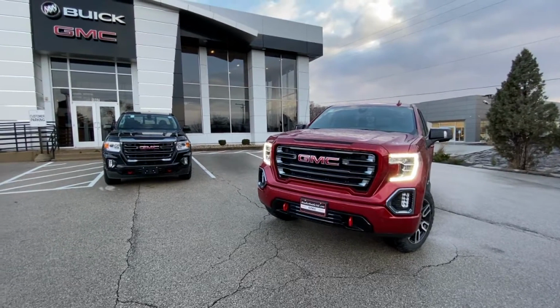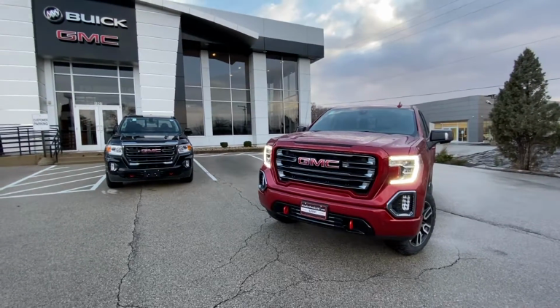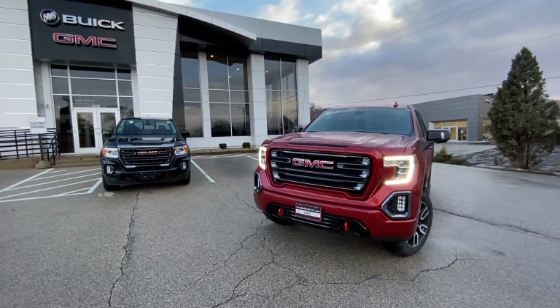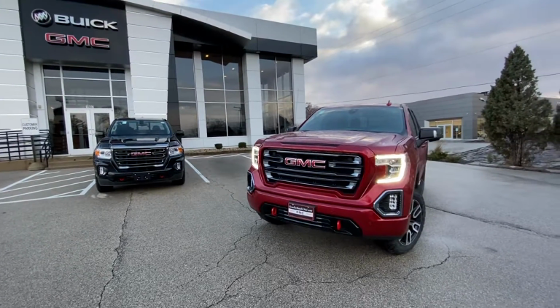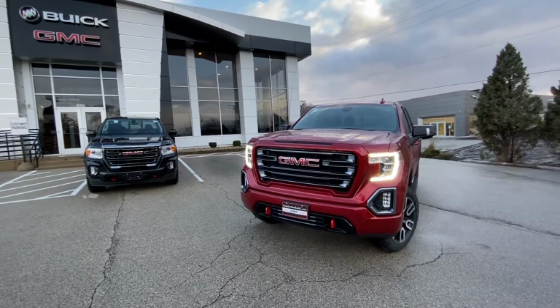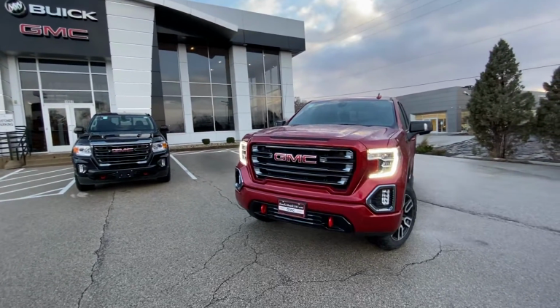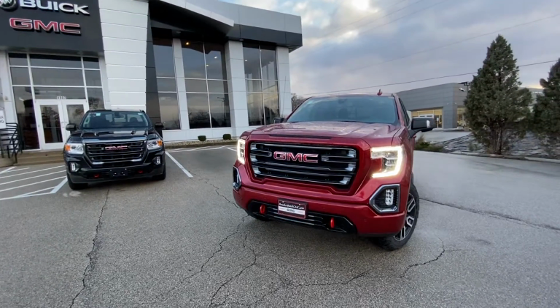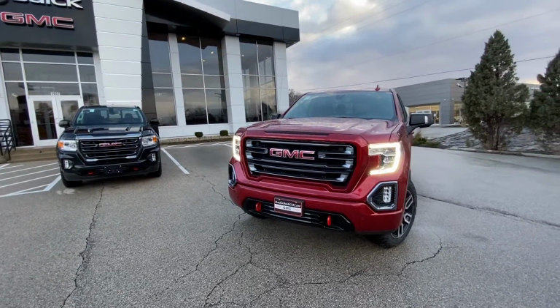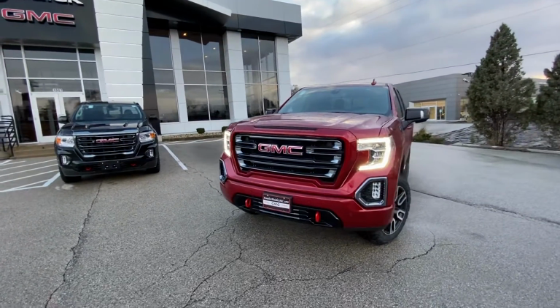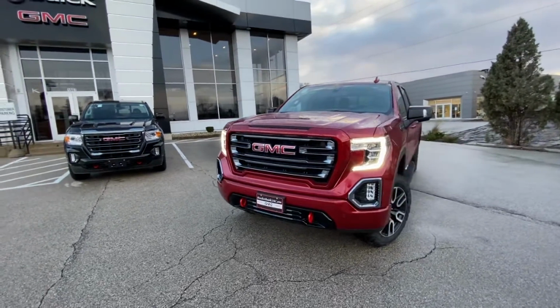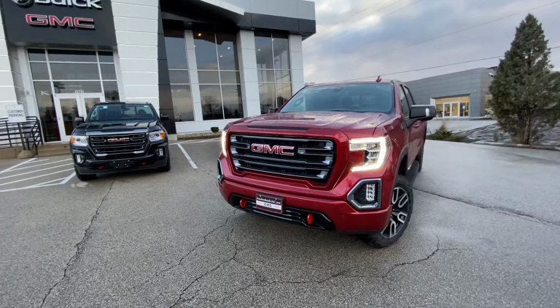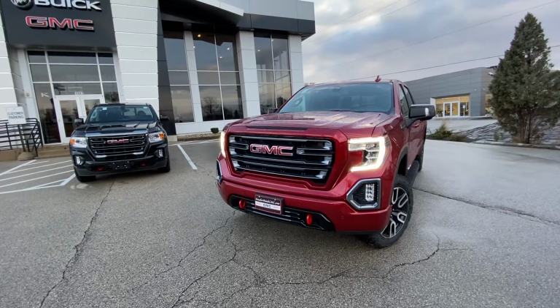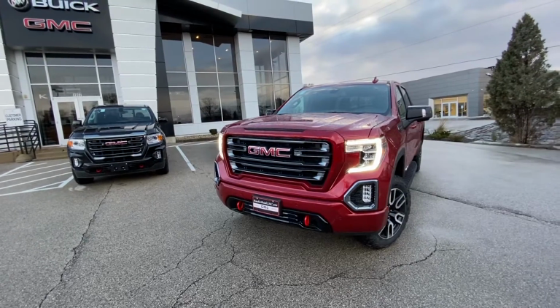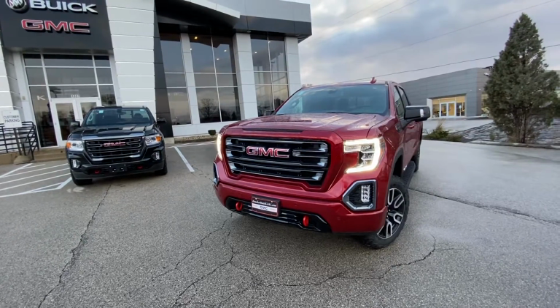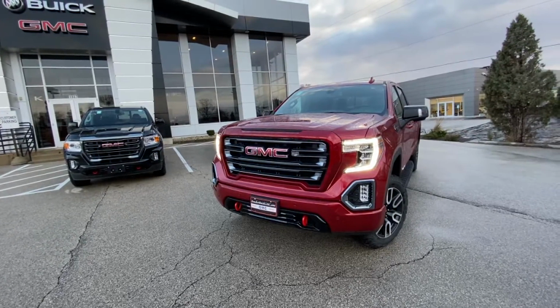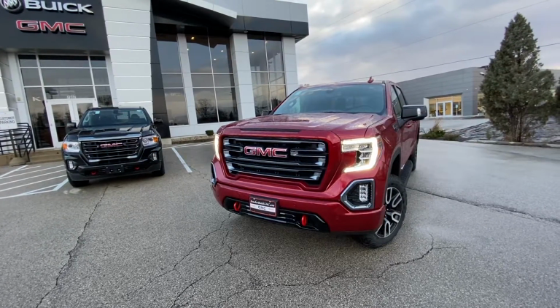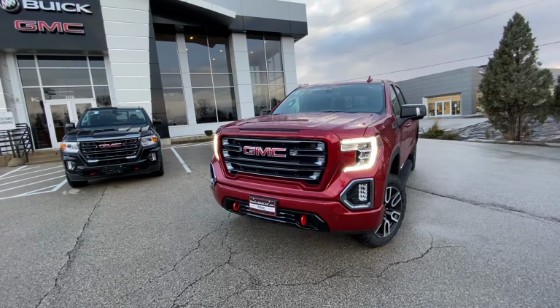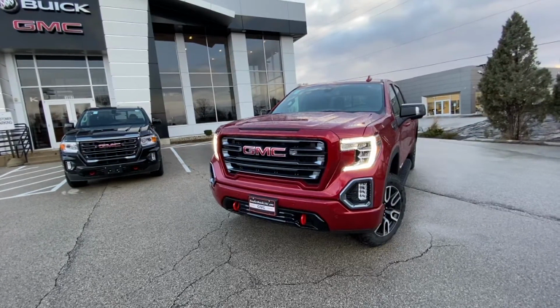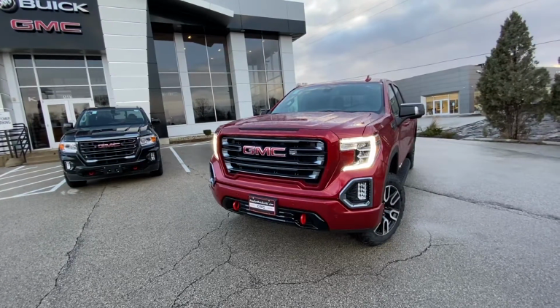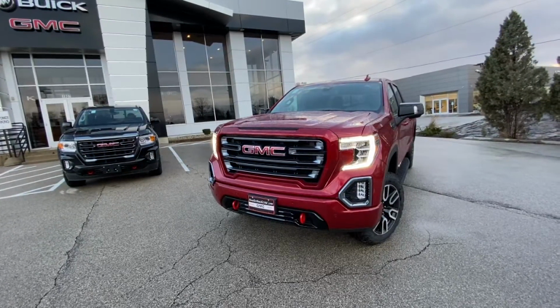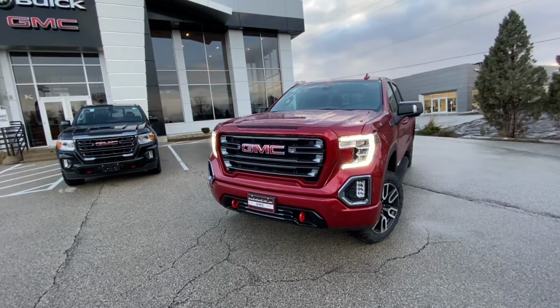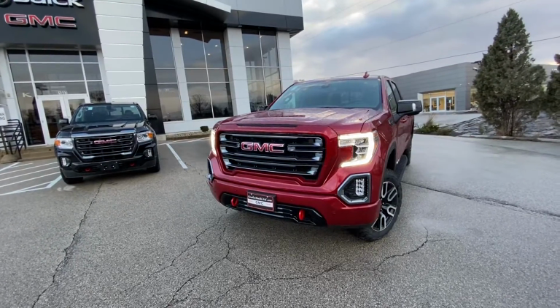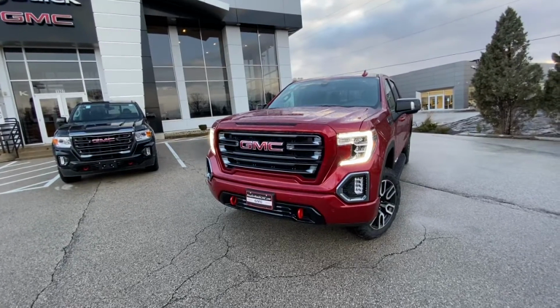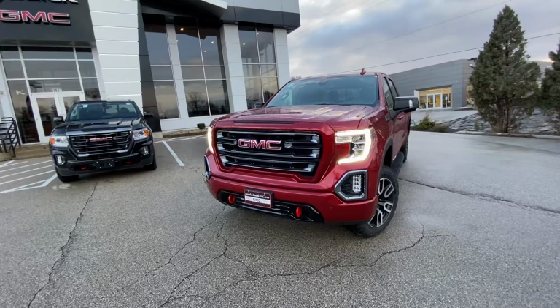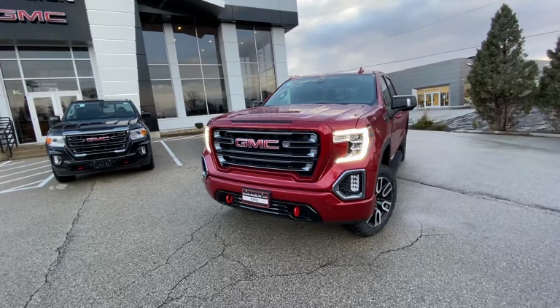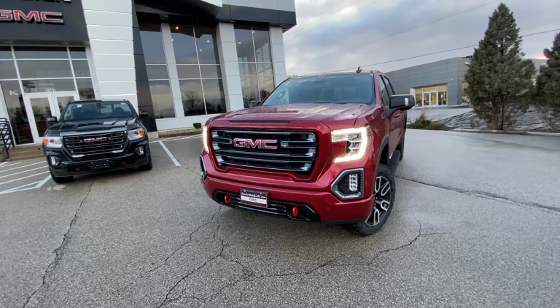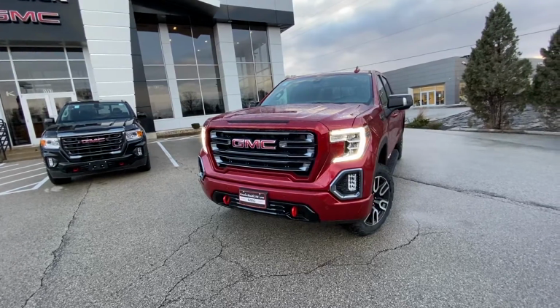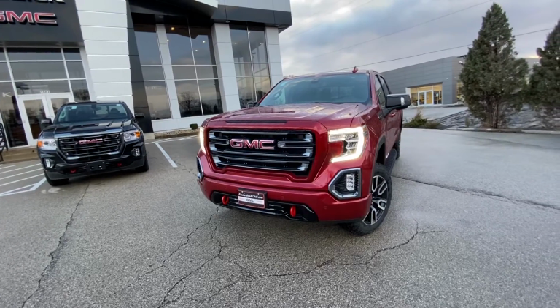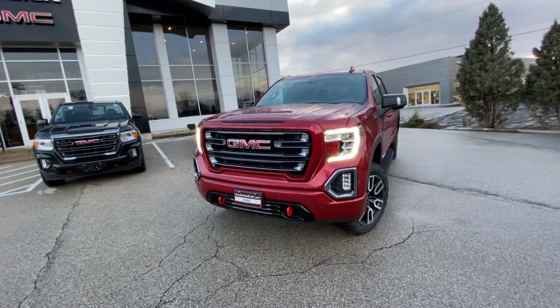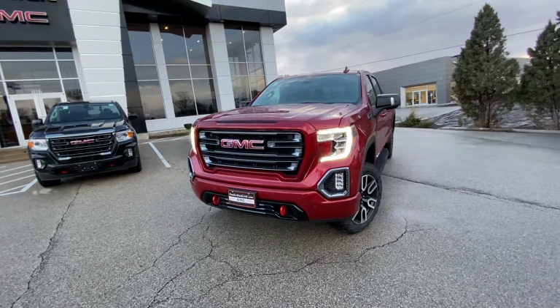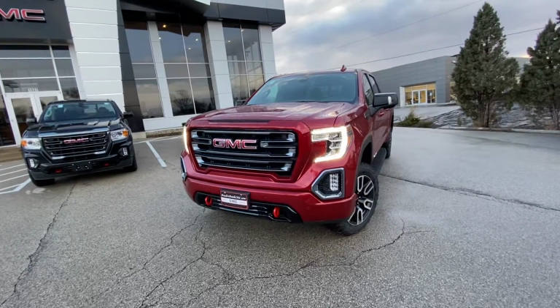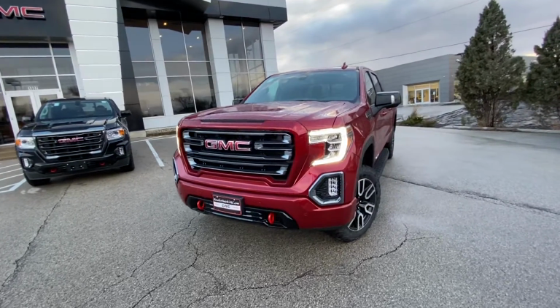Hey Bruce, Derek Lutke here over at Boucher Buick GMC in Waukesha. I just wanted to reach out to you and make a quick video for you on this 2022 GMC Sierra Limited AT4 that I have here at the dealership.